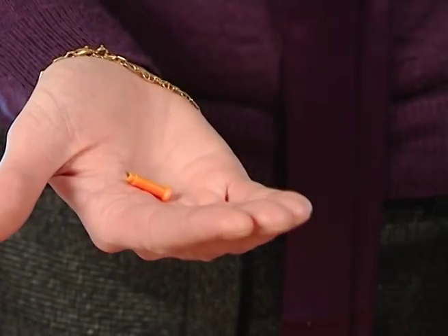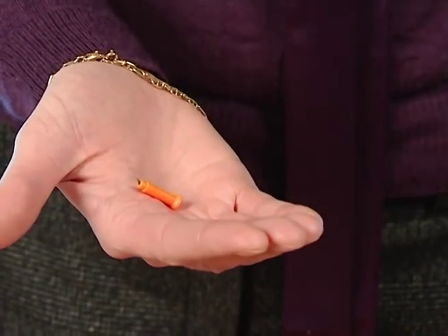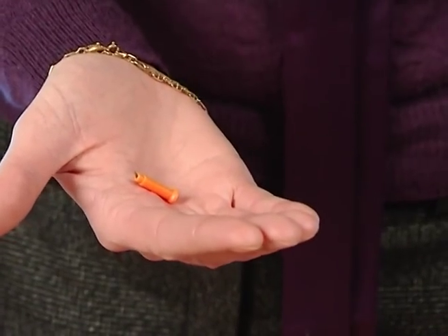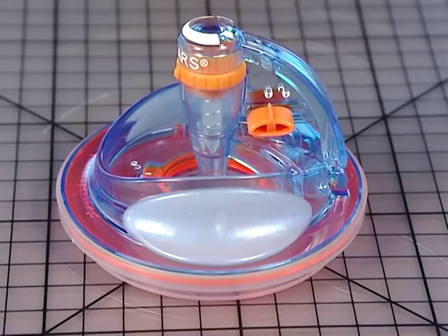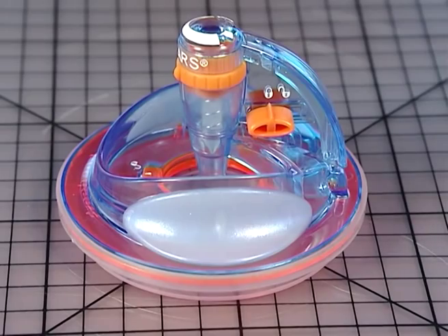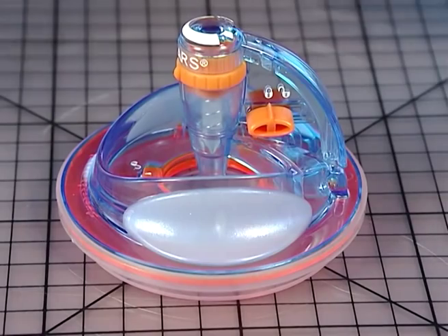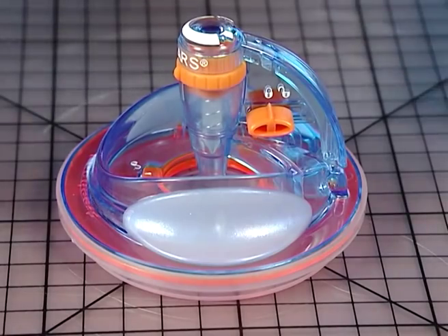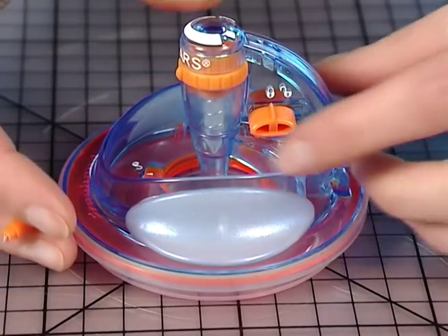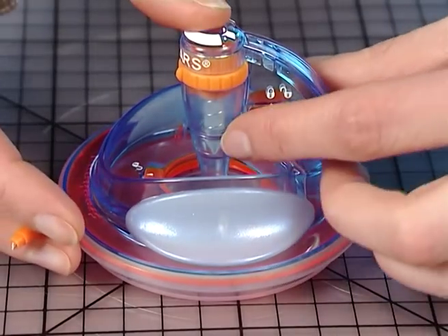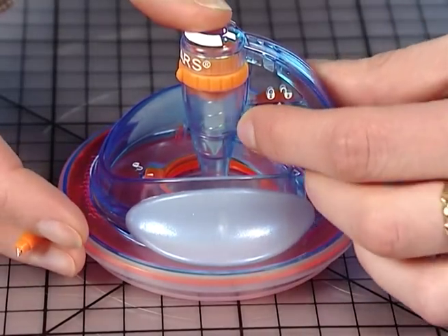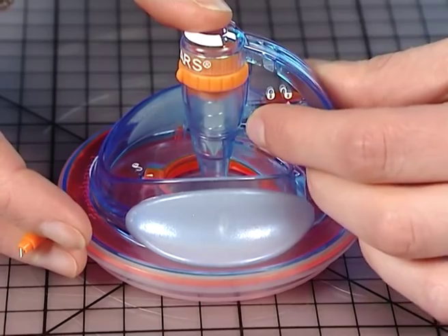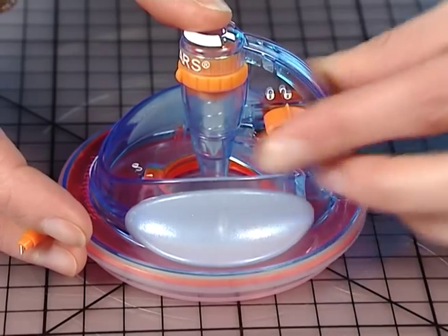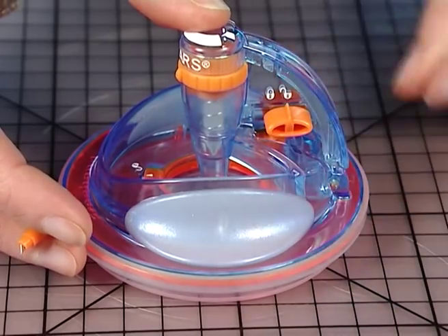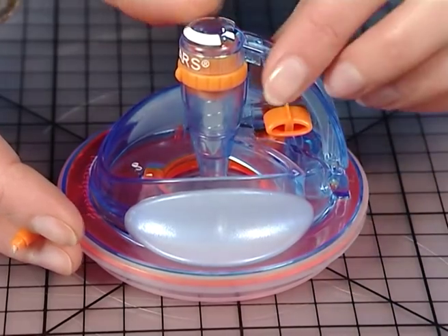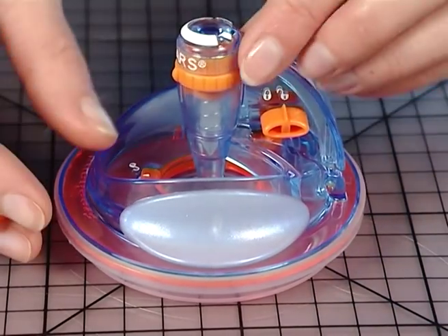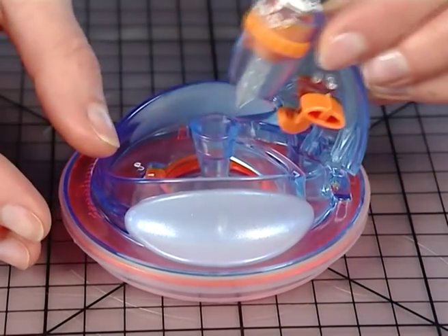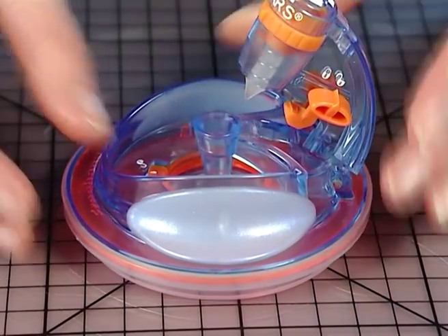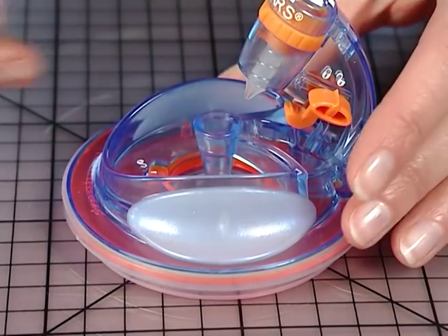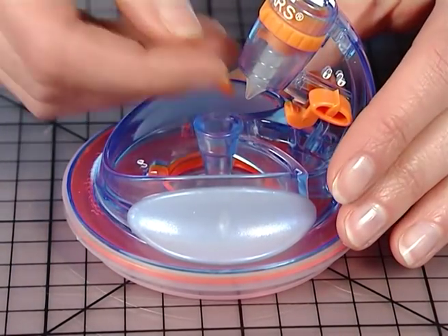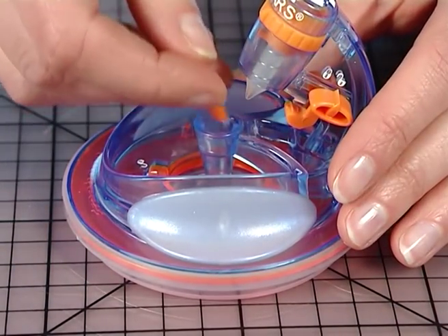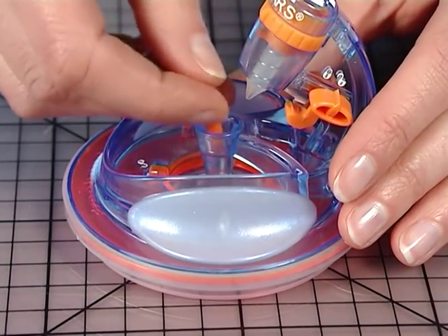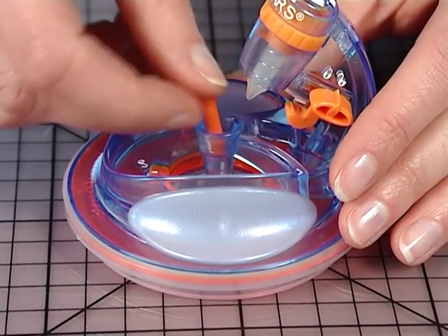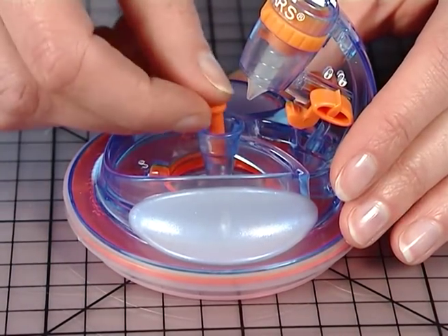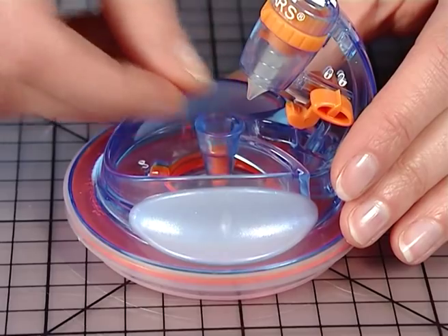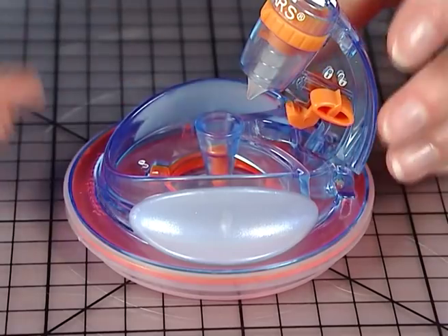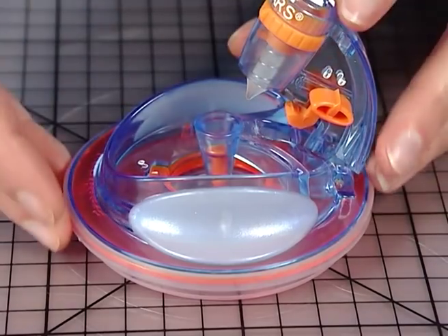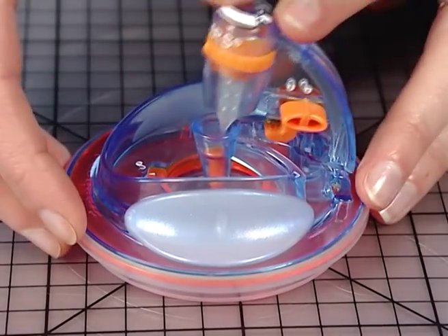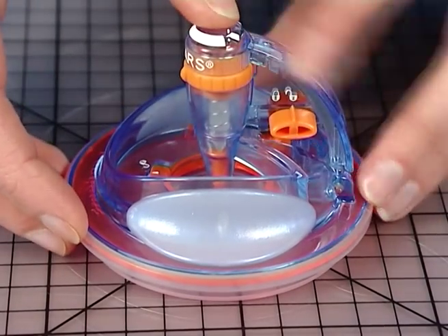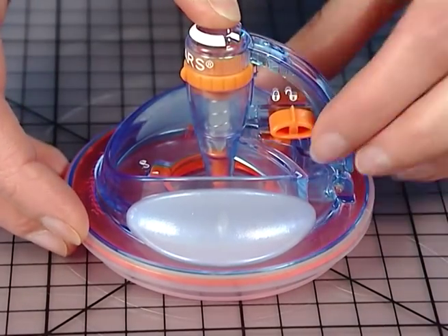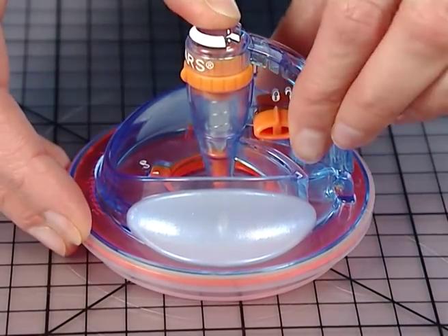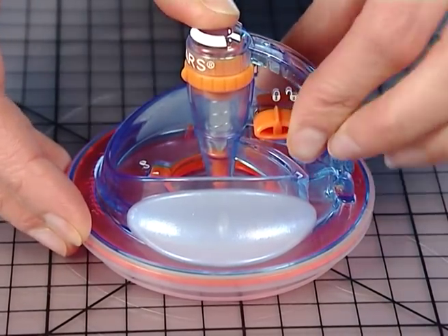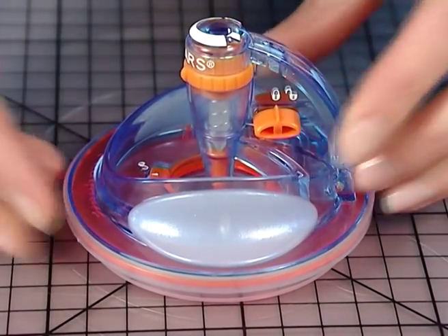Here is how to insert the blade. Slide the small orange switch button to the unlock position. Flip the top up. Drop the blade in. Close and slide to the lock position.